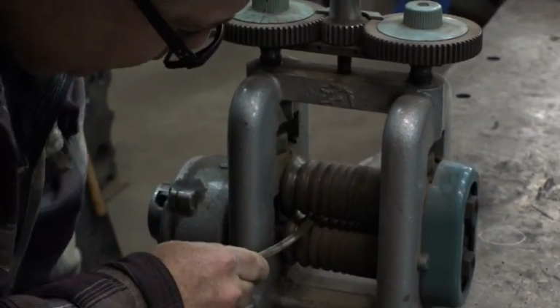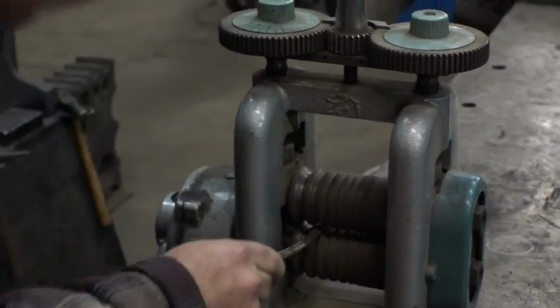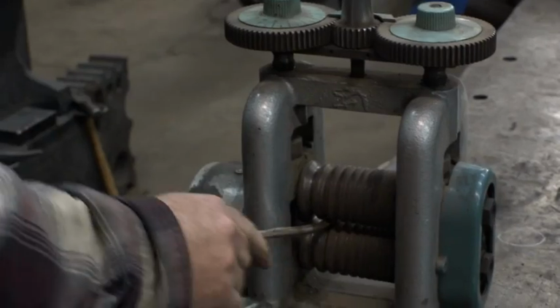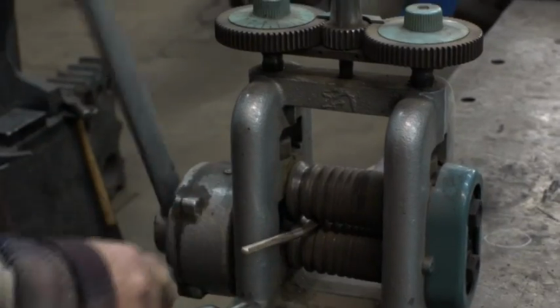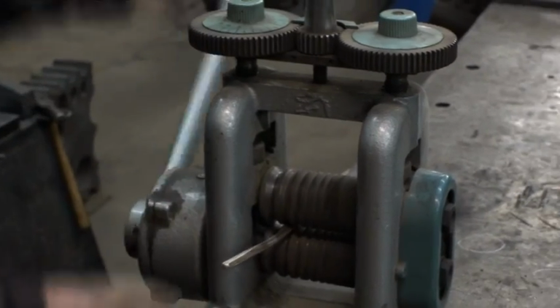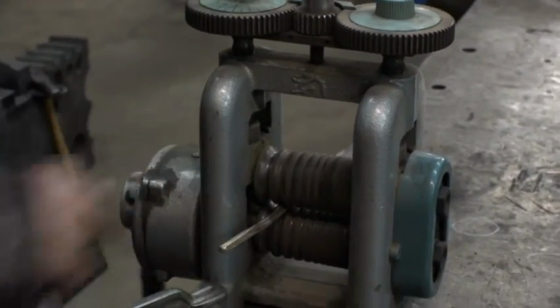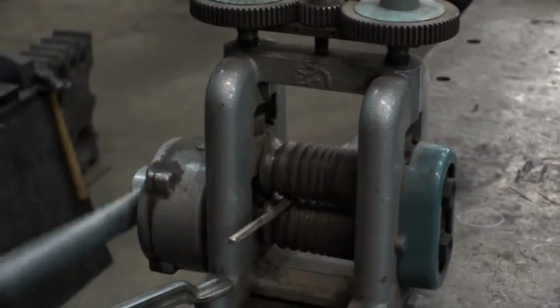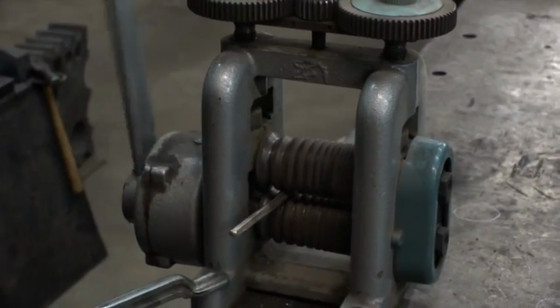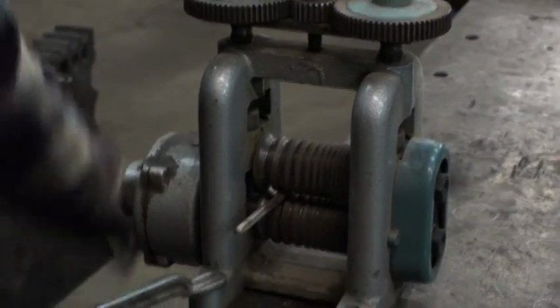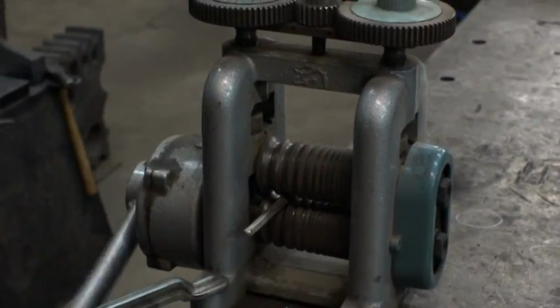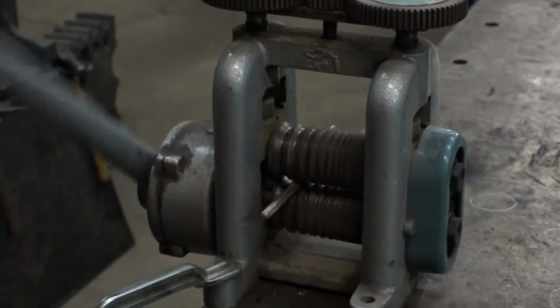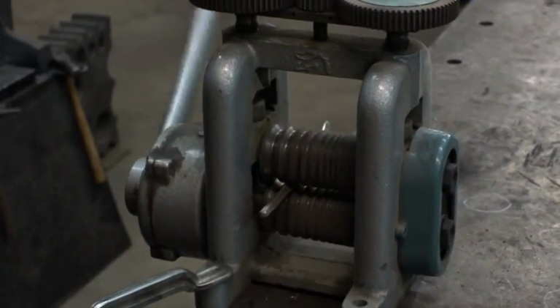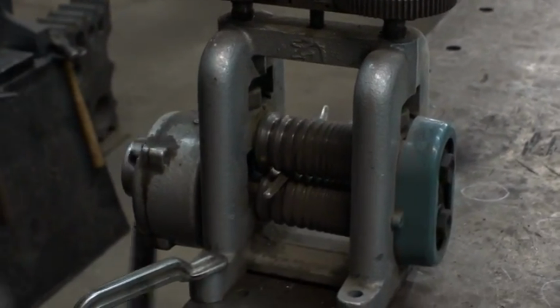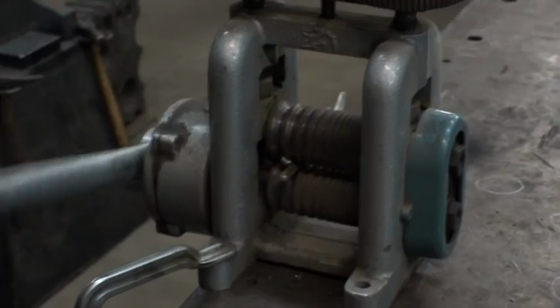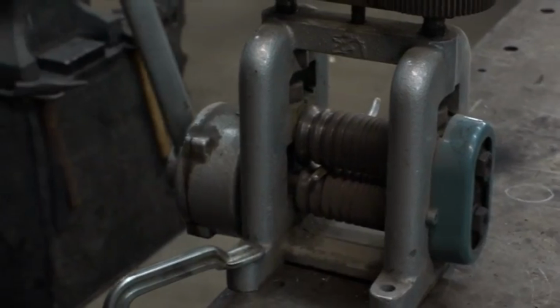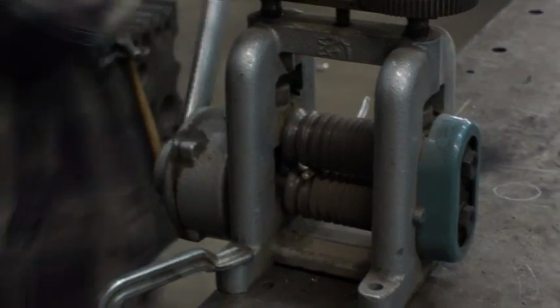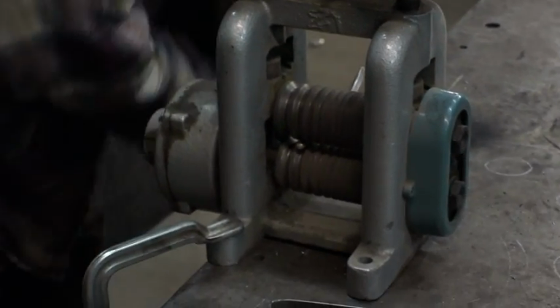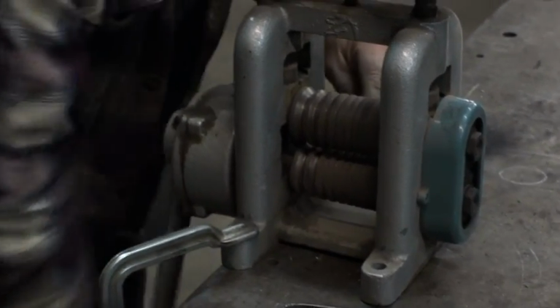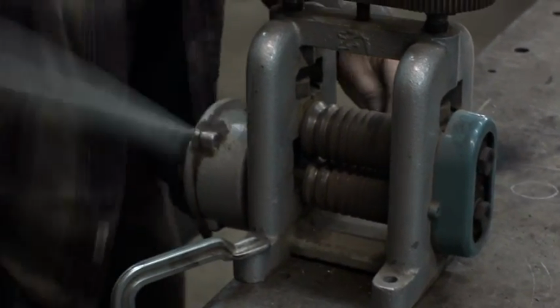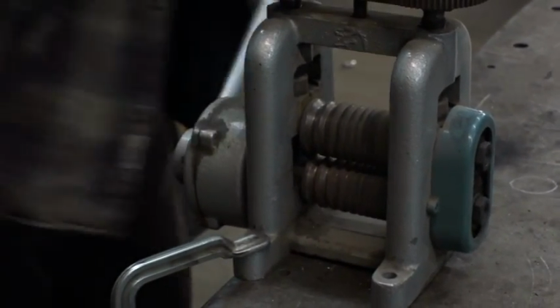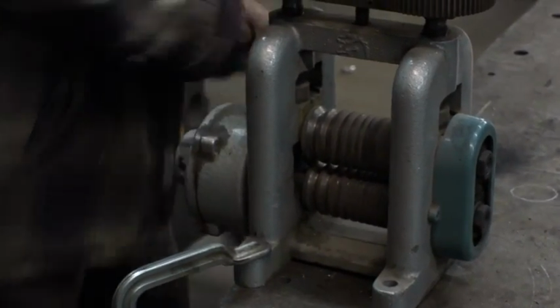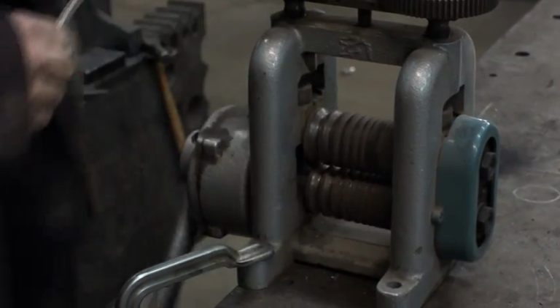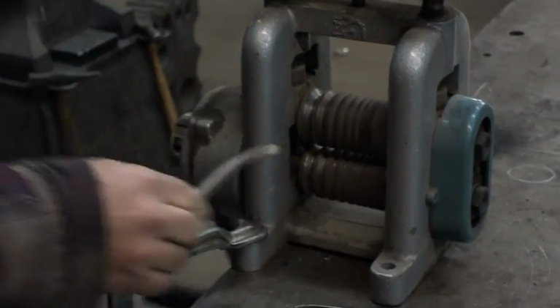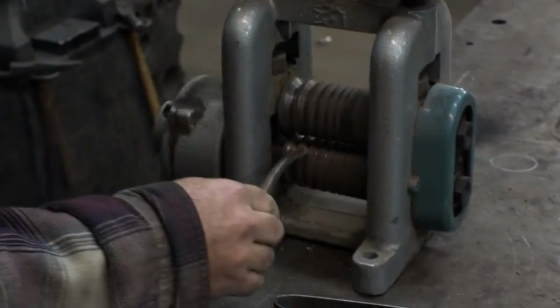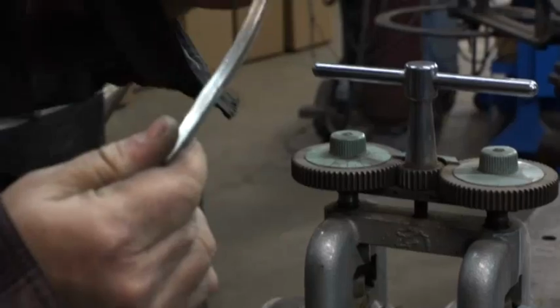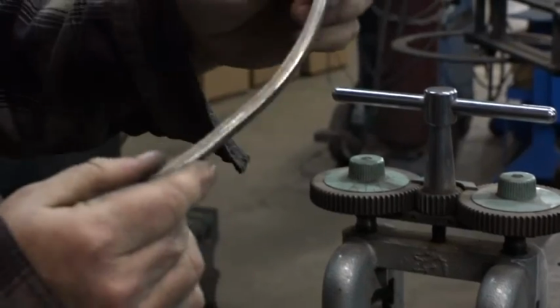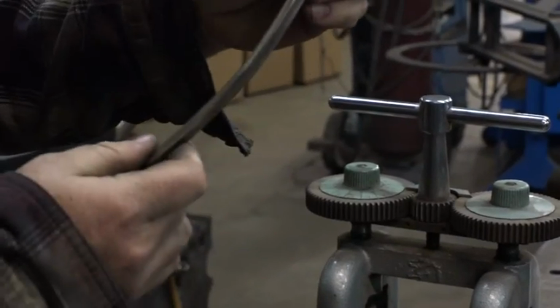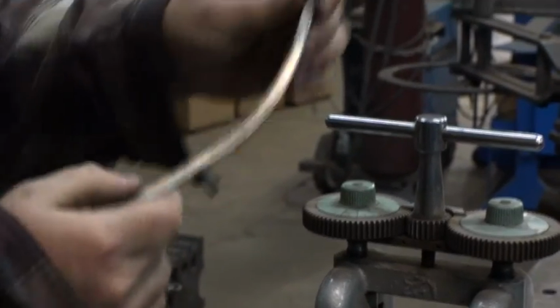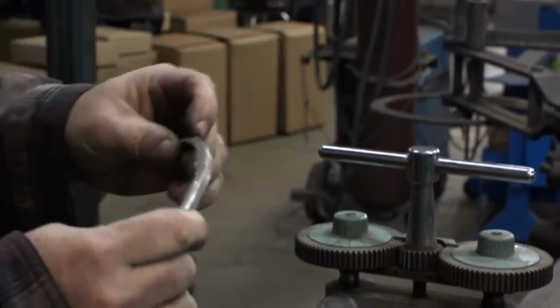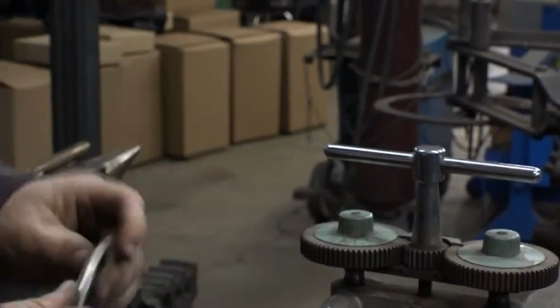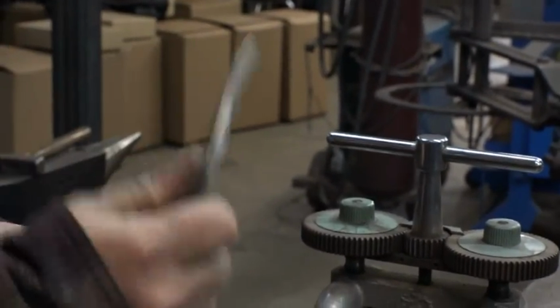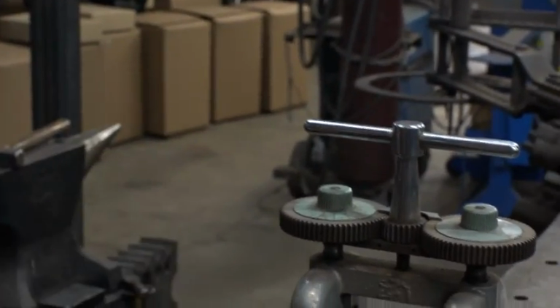If you wanted to go to round wire from here, you'd put it in a draw bench or a draw table — I'll make a video showing how to do that sometime. It's looking really good; it's getting a little twisted so I think I'm going to anneal it.